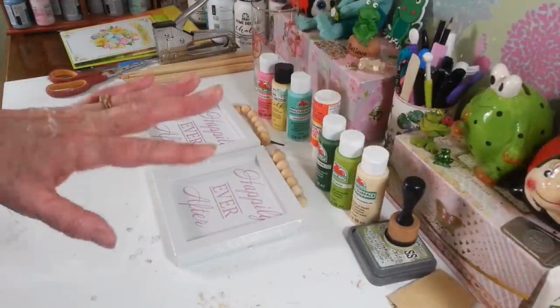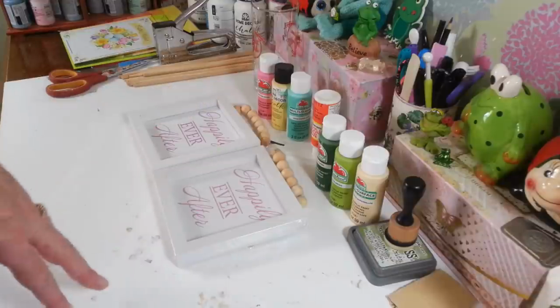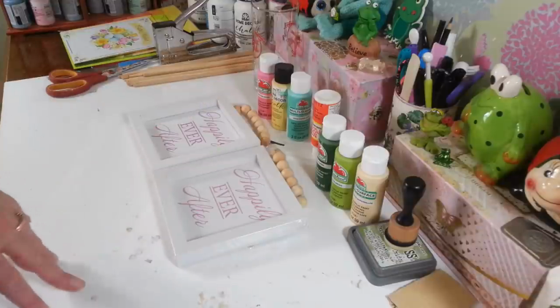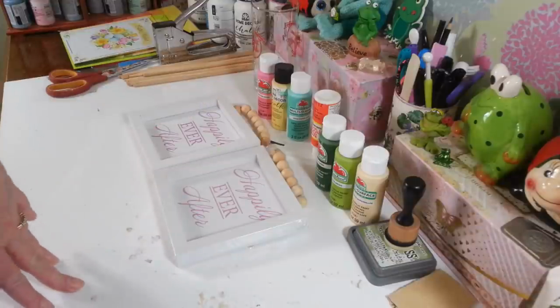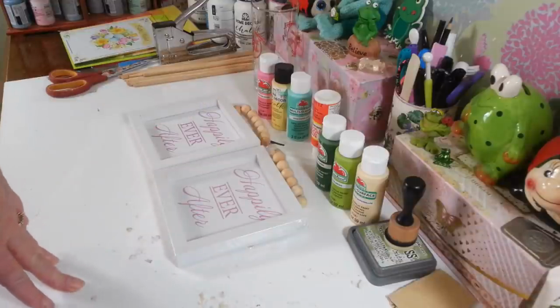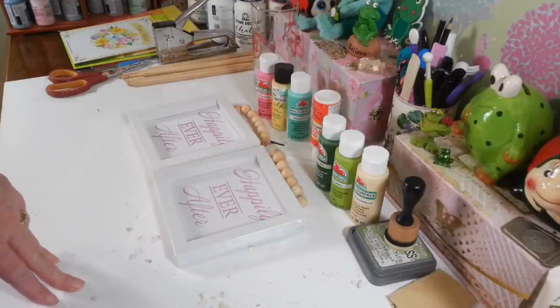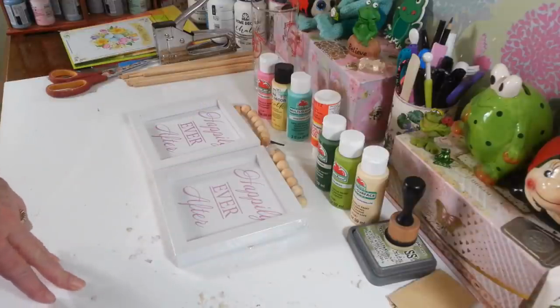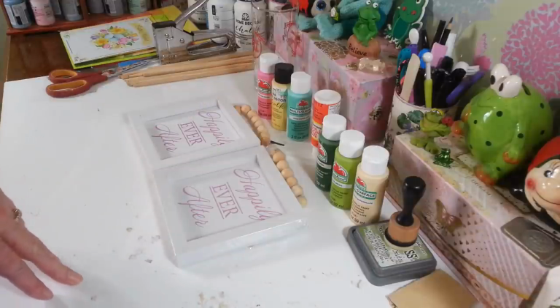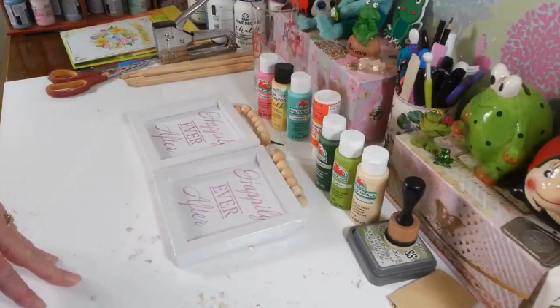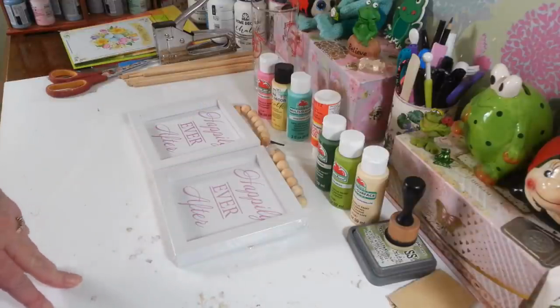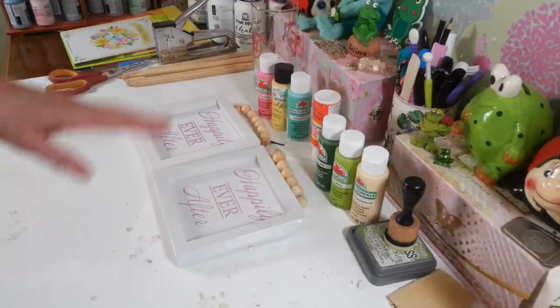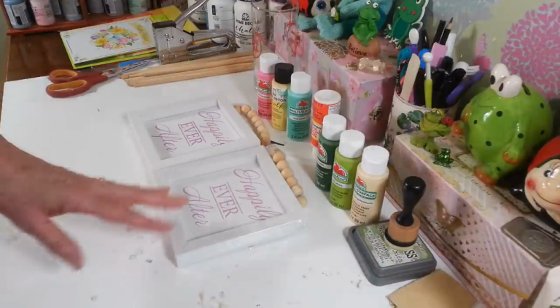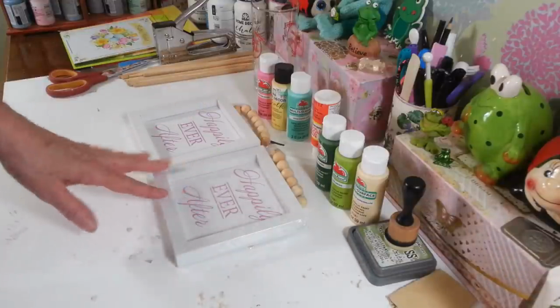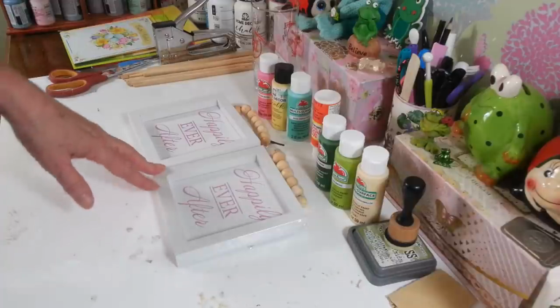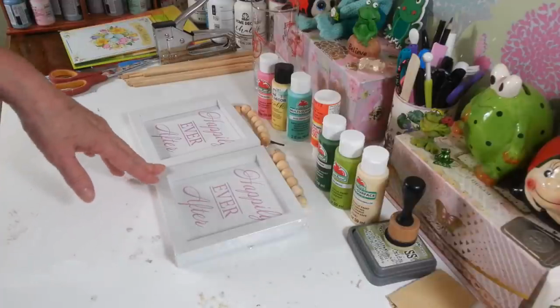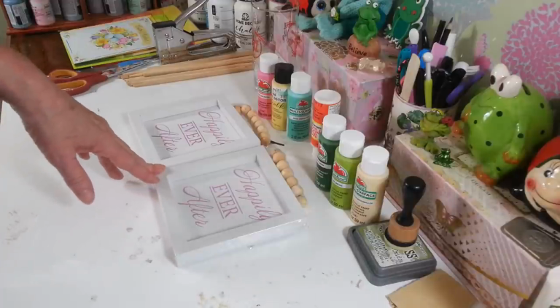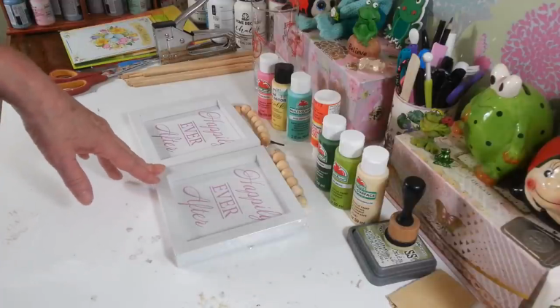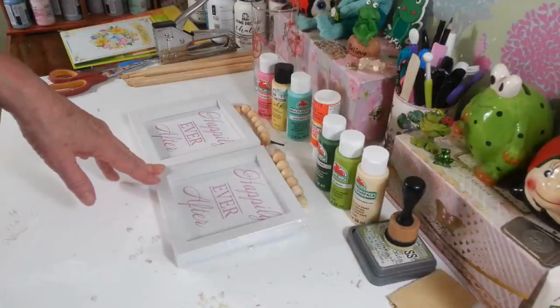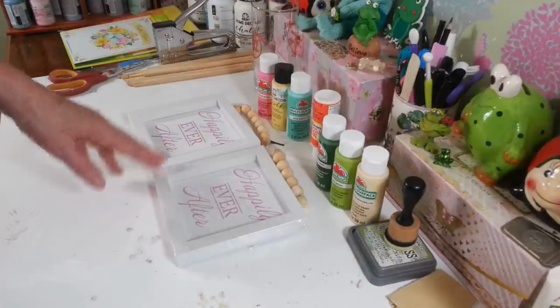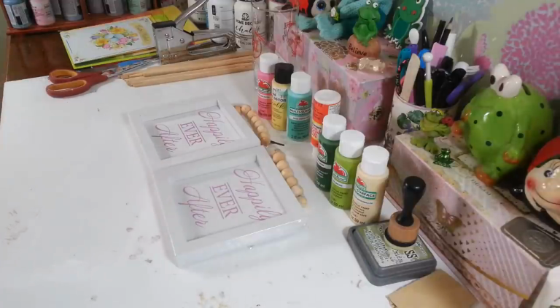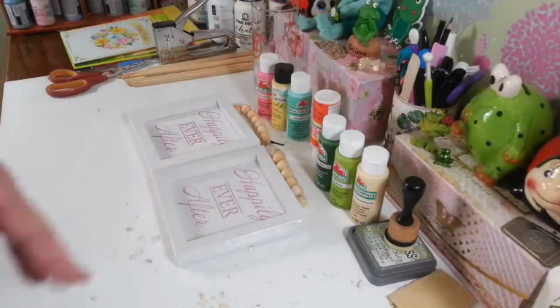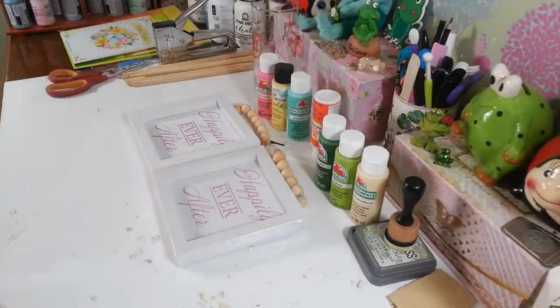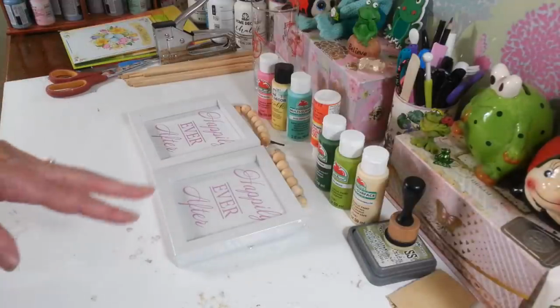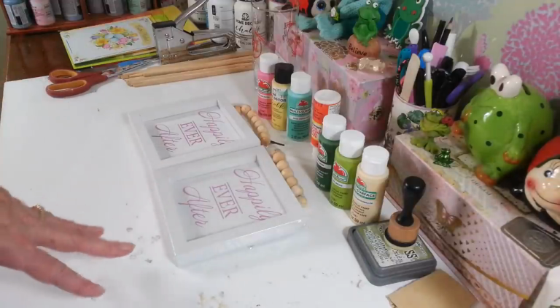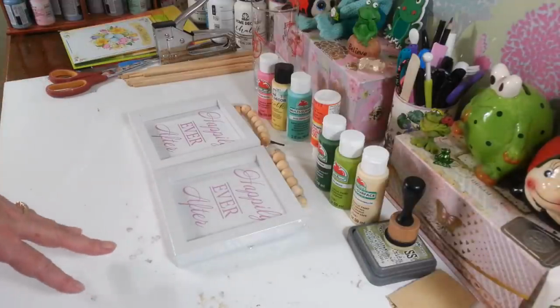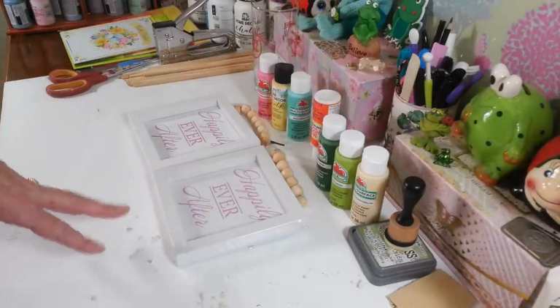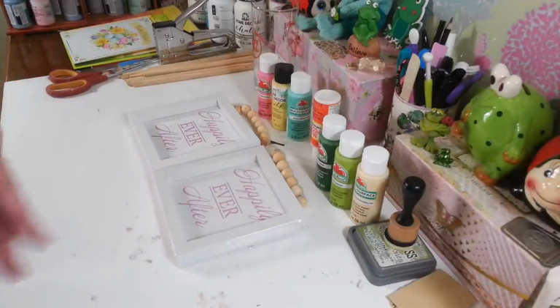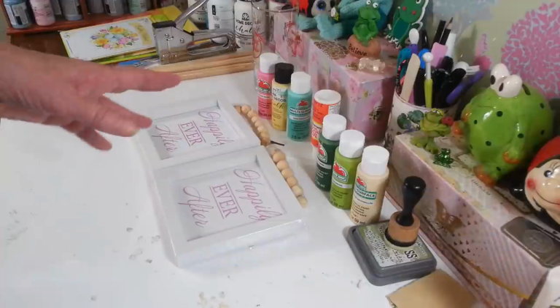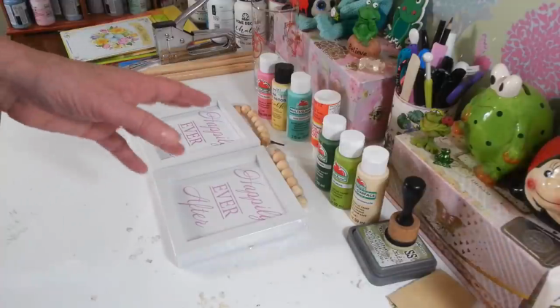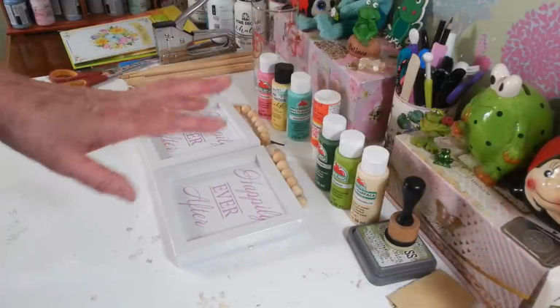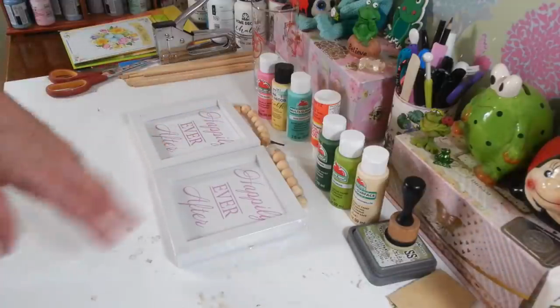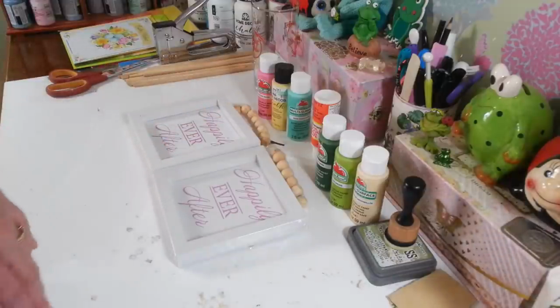Hi everyone, welcome back to my craft room. If you're new to my craft room, then welcome. Today I want to work on these little signs here that I picked up at Dollar Tree a while ago. I'm trying to get caught up and get these things done. You get a million ideas and just not enough time.